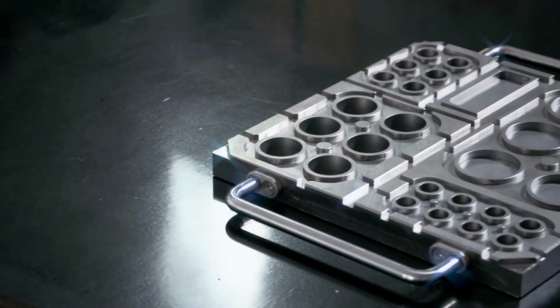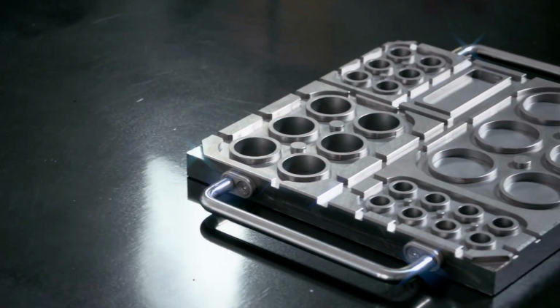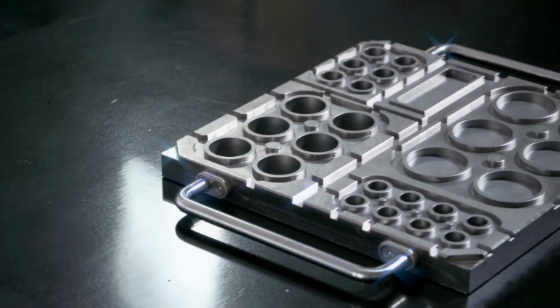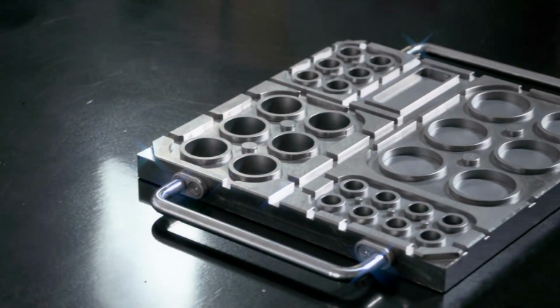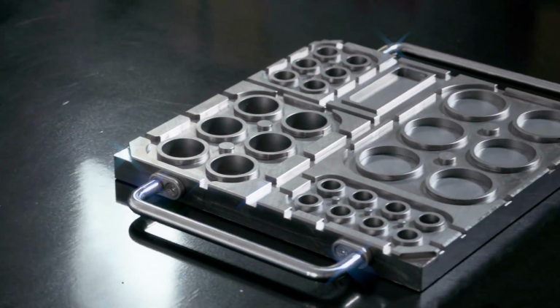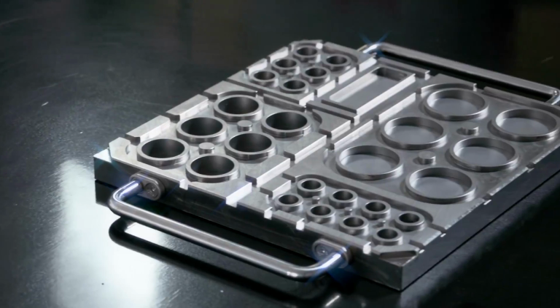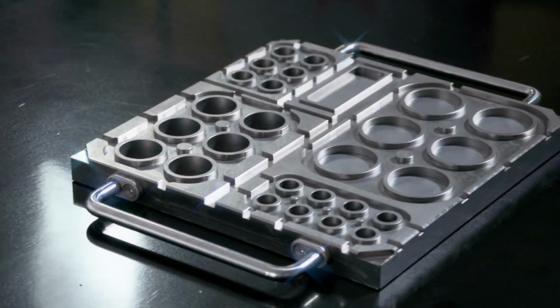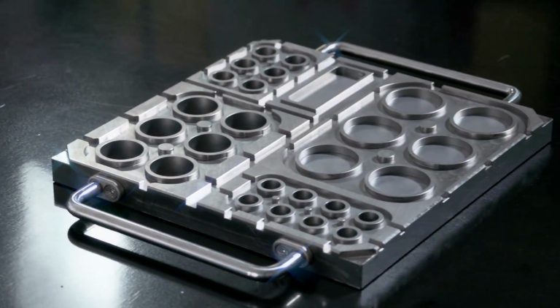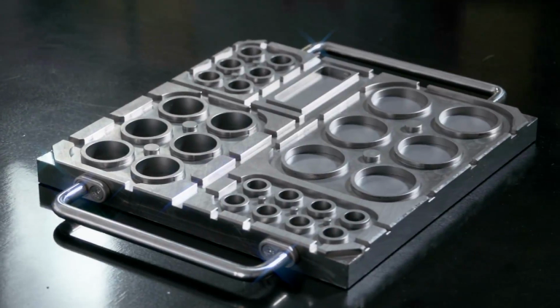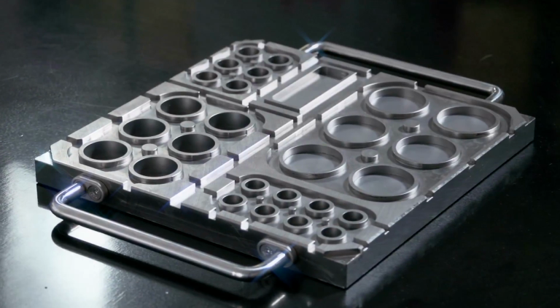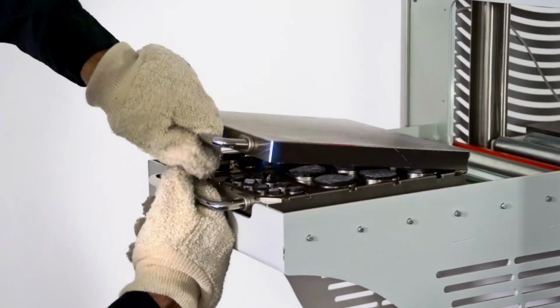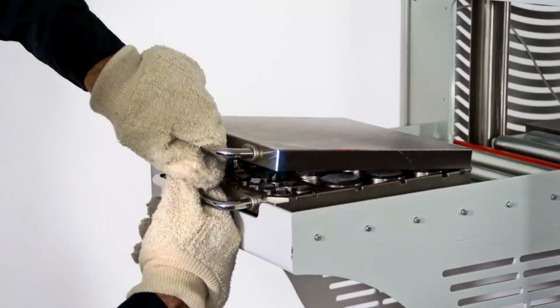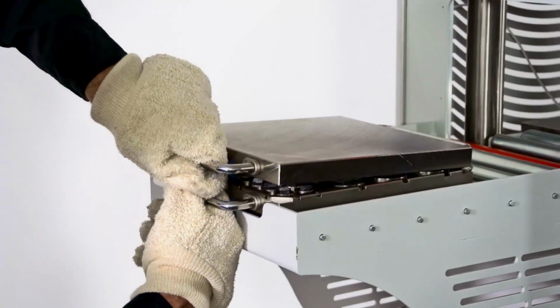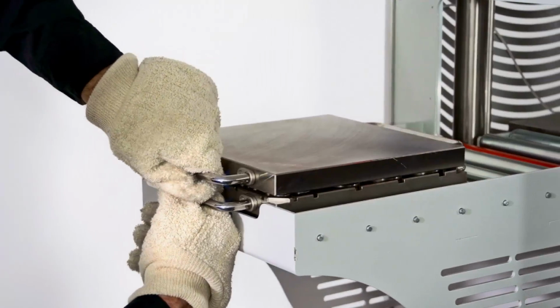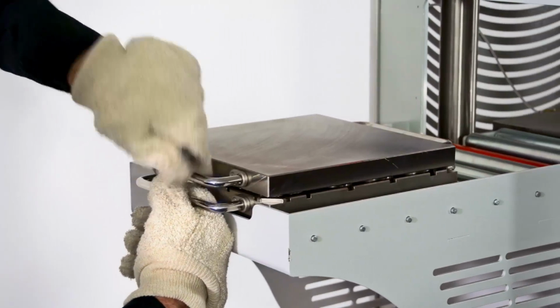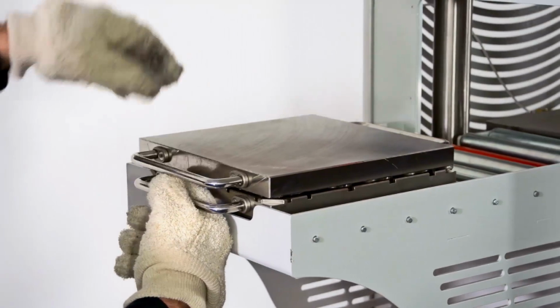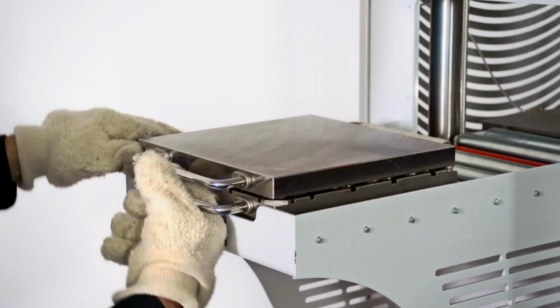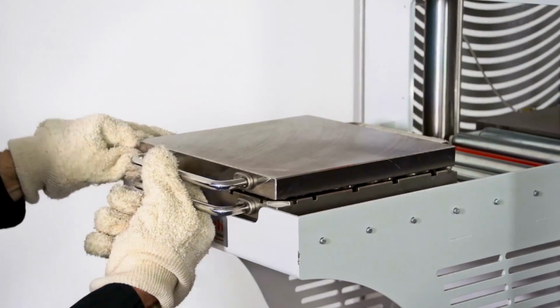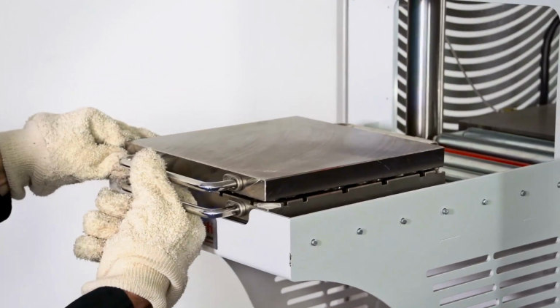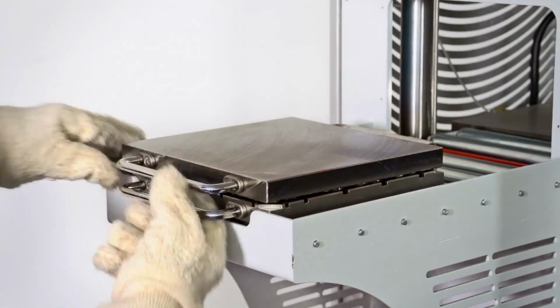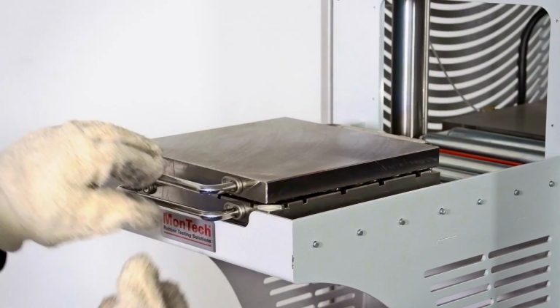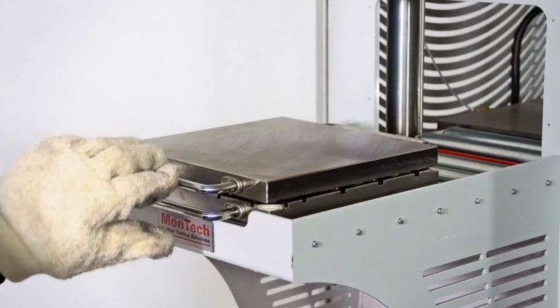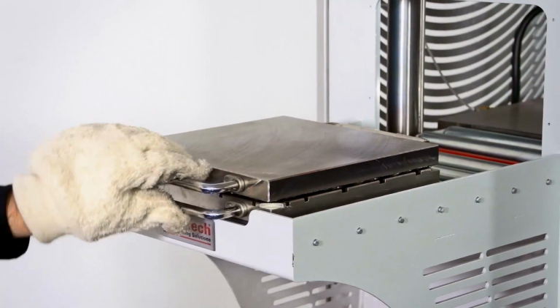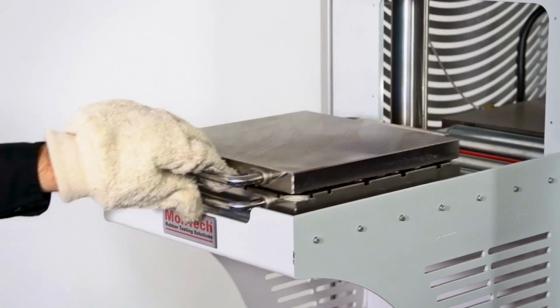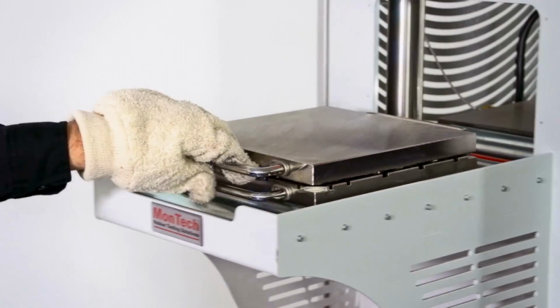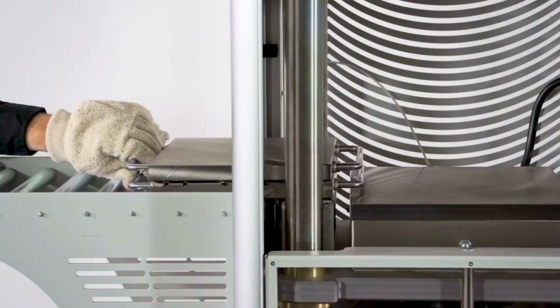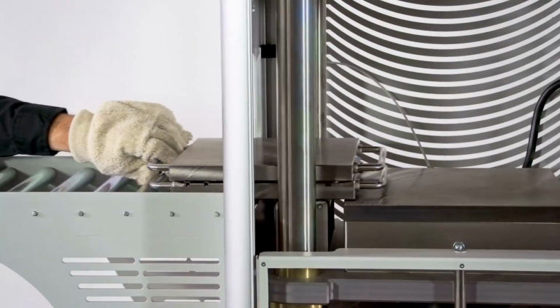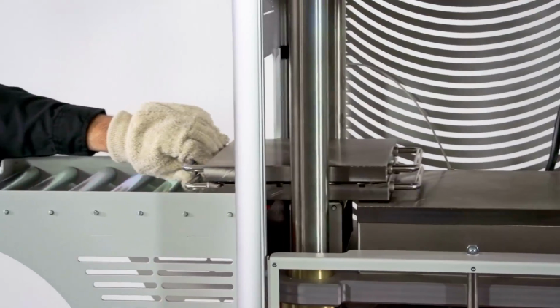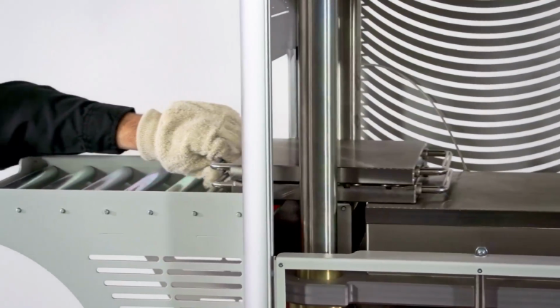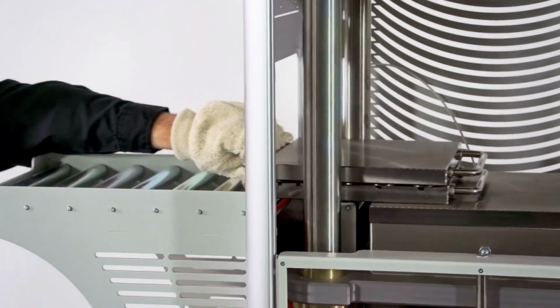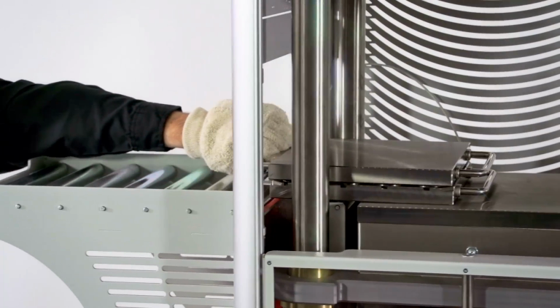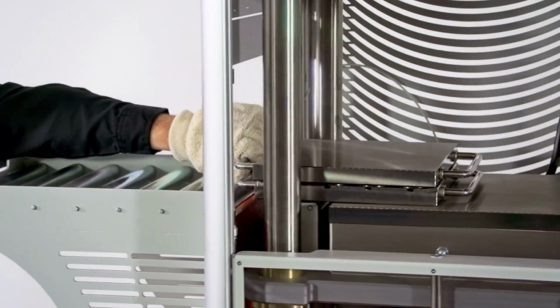The molds are made with precision from stainless steel and are equipped with a cover plate to meet parallelism and temperature distribution requirements of international standards.